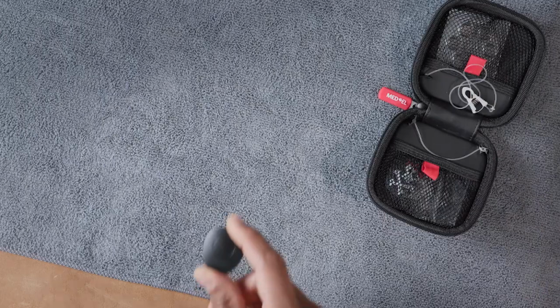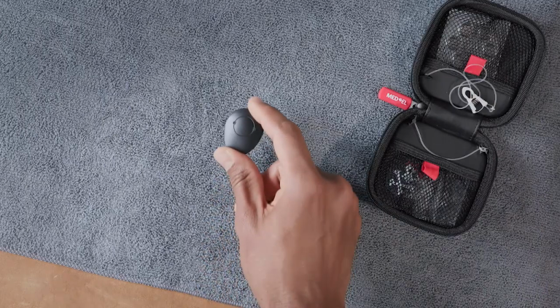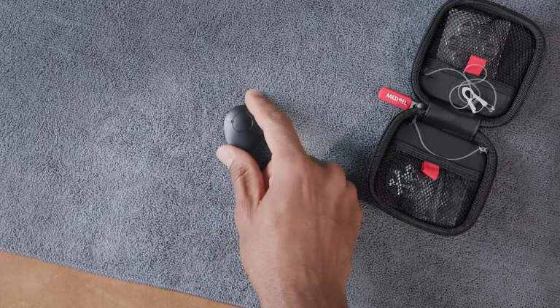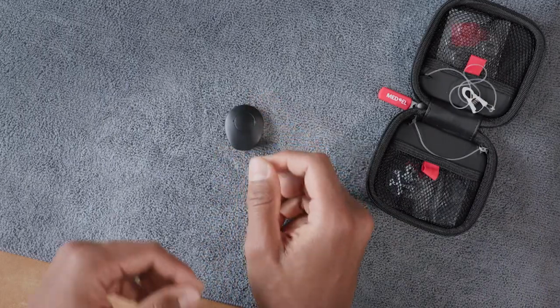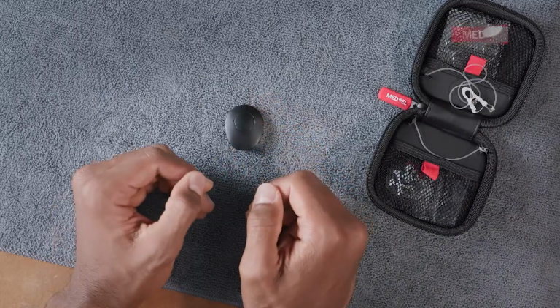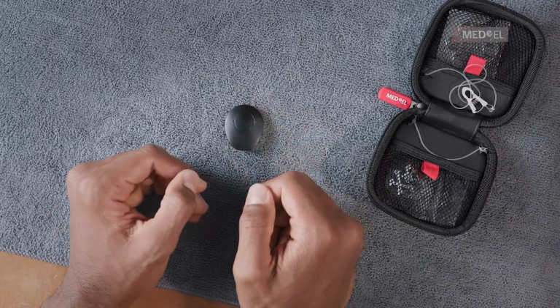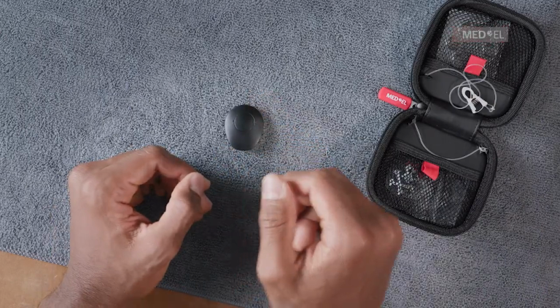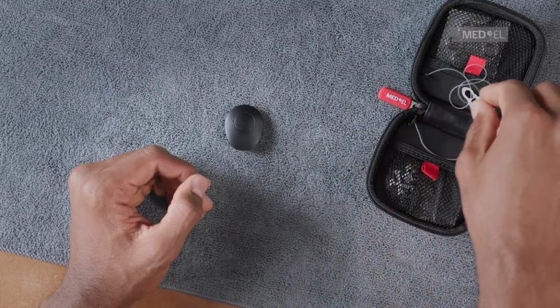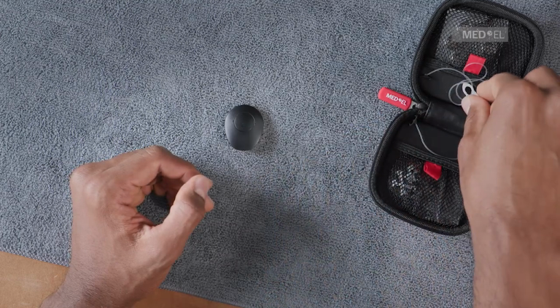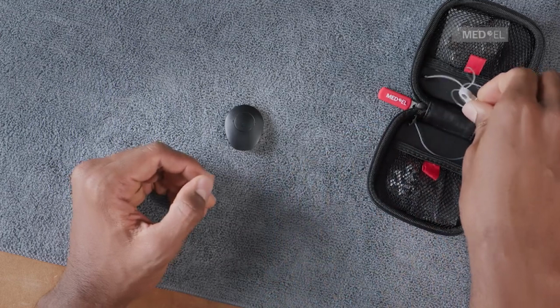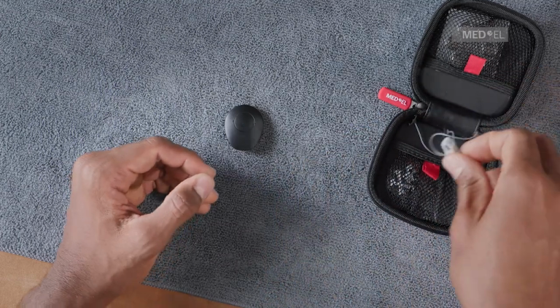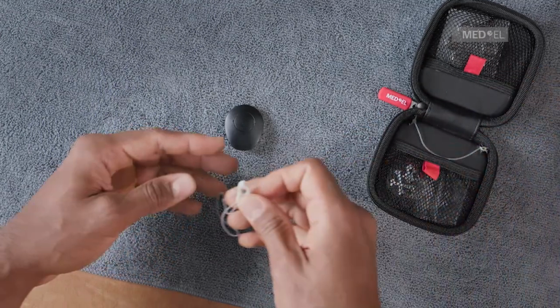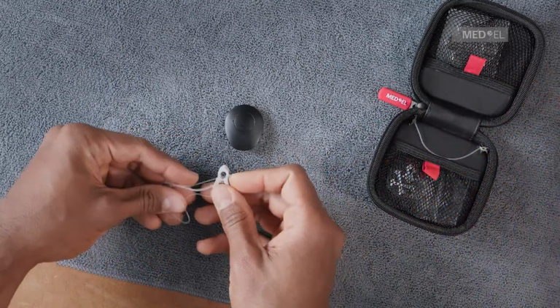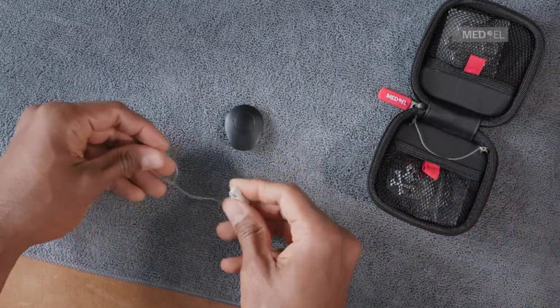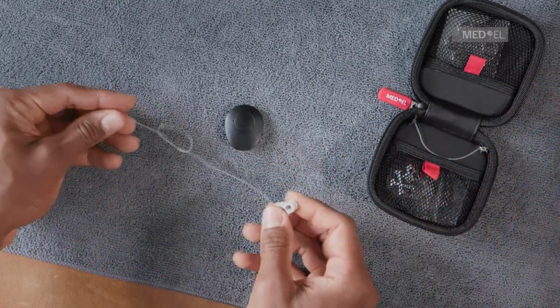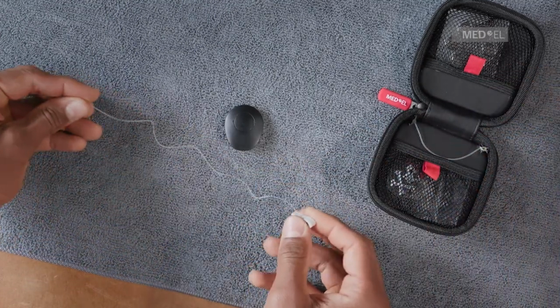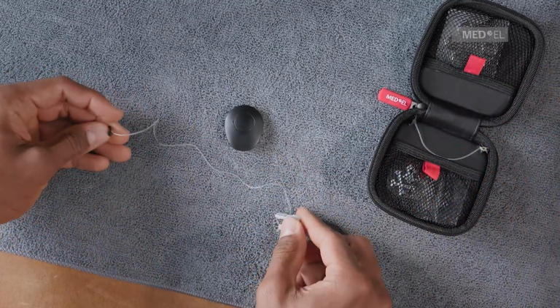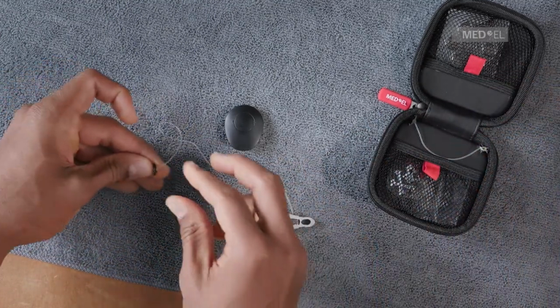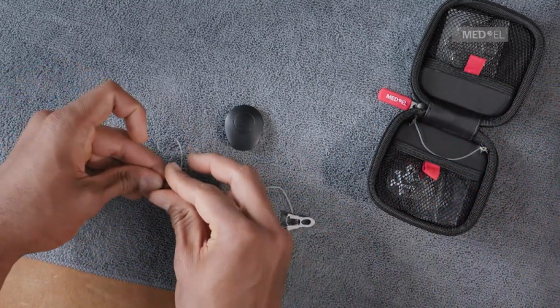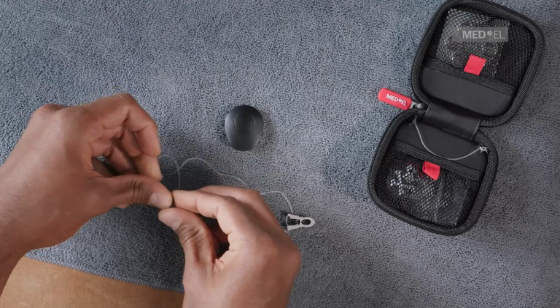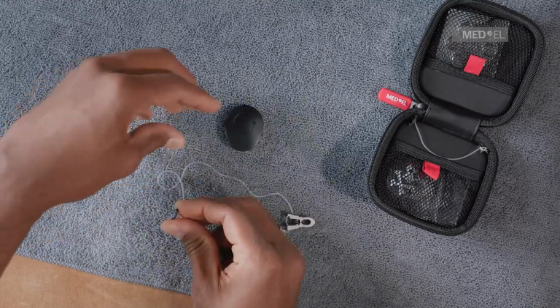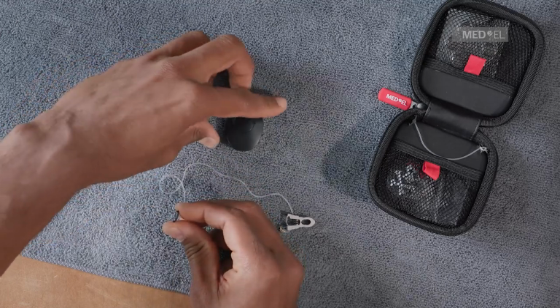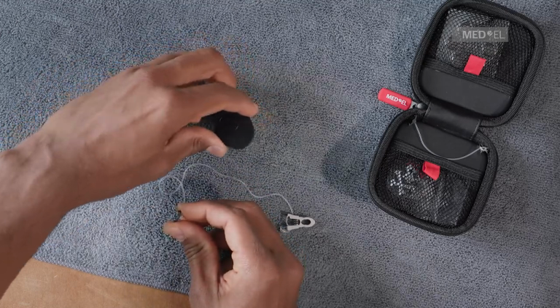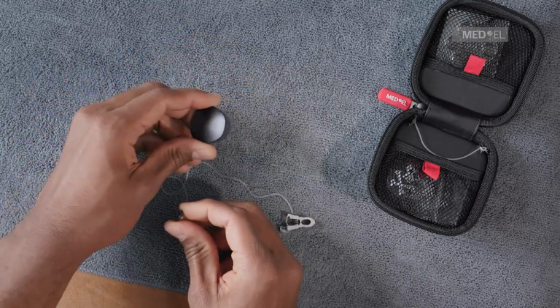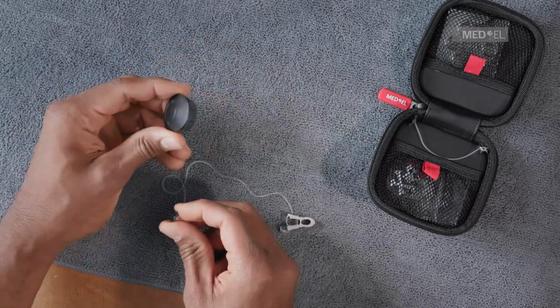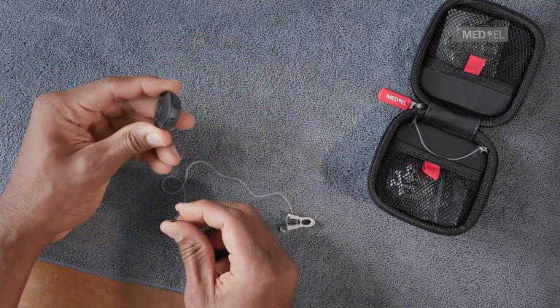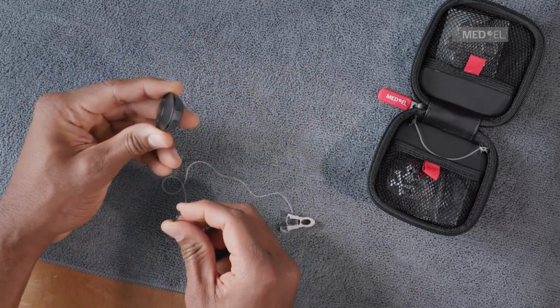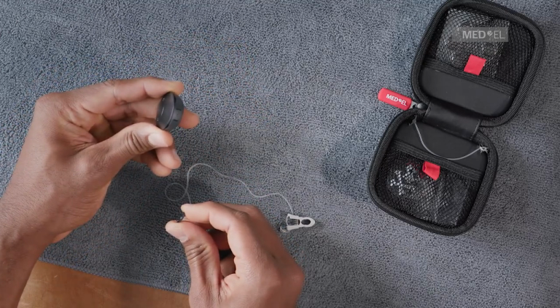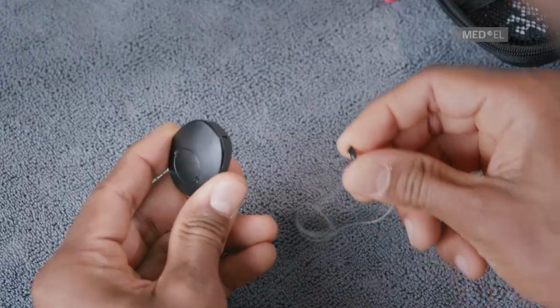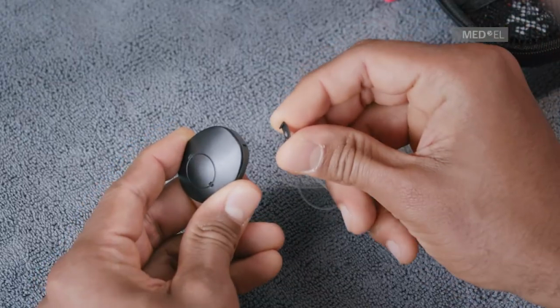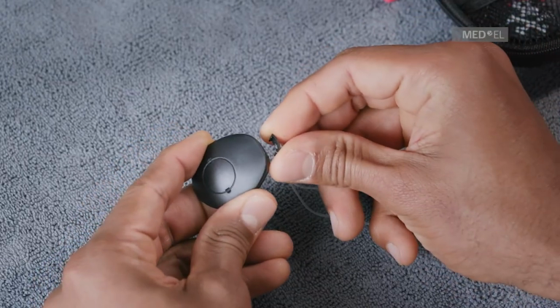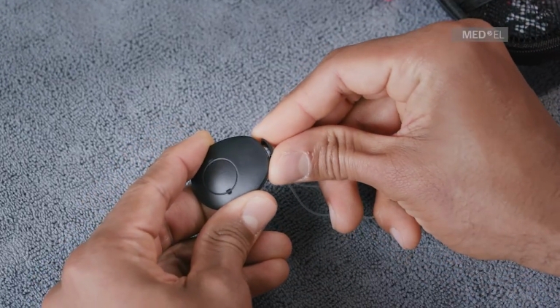To use a hair or clothes attachment clip, position the bracket of the attachment clip over the bracket groove. Push until the bracket snaps into place. Clip to hair or clothes as appropriate.